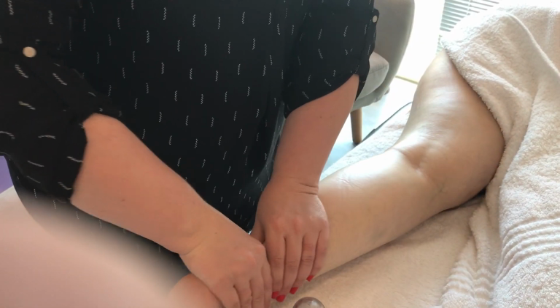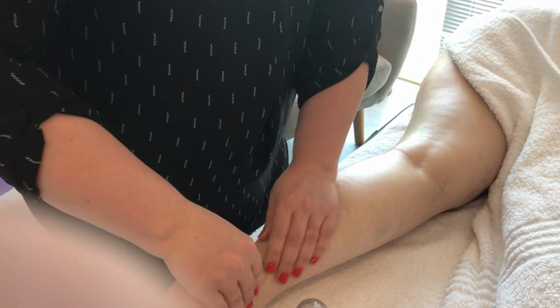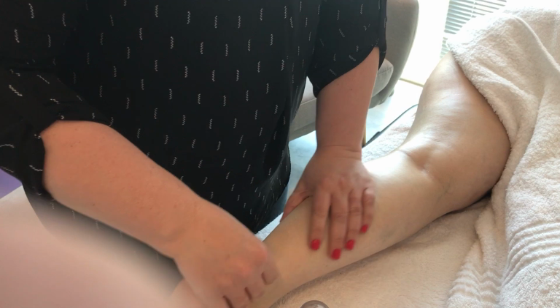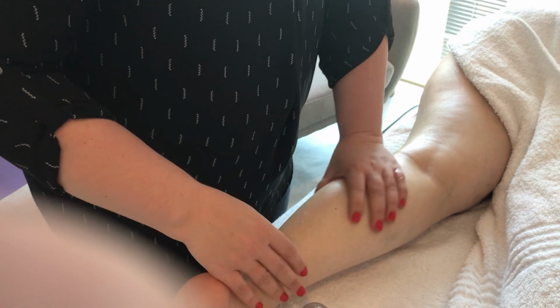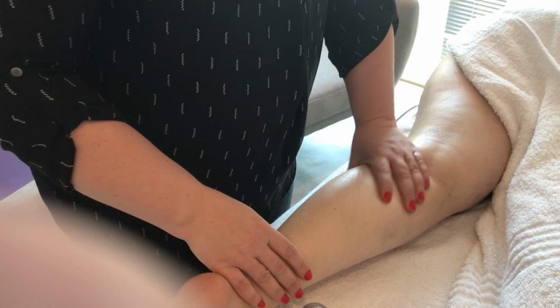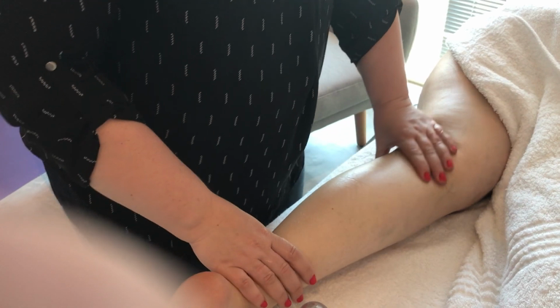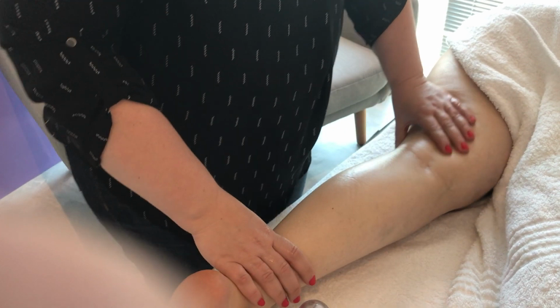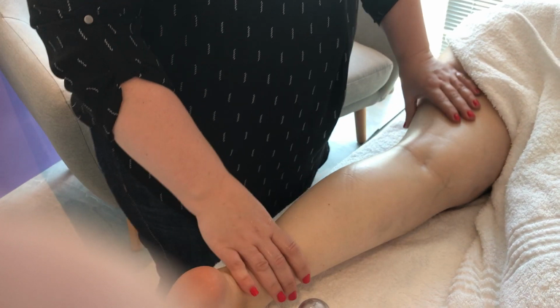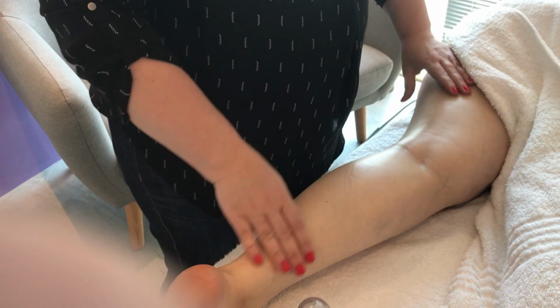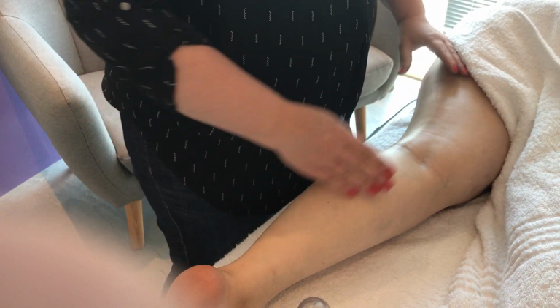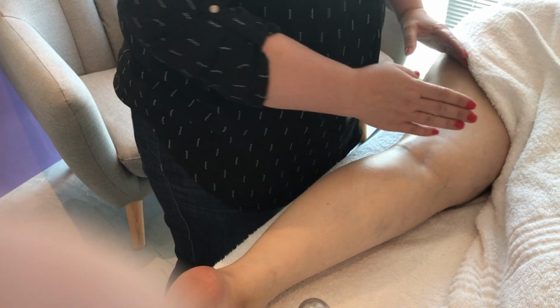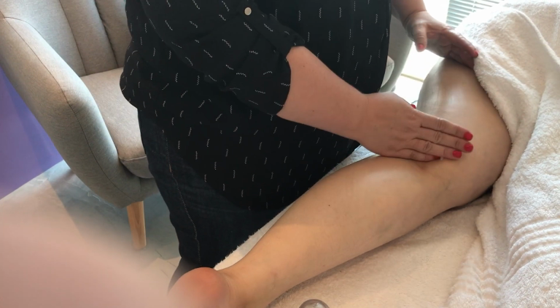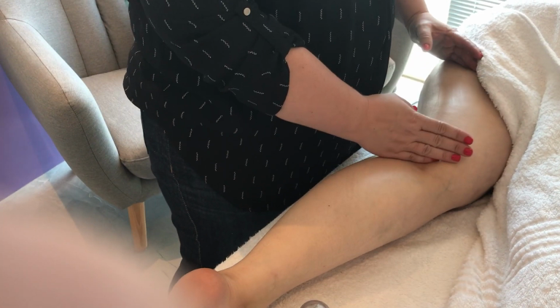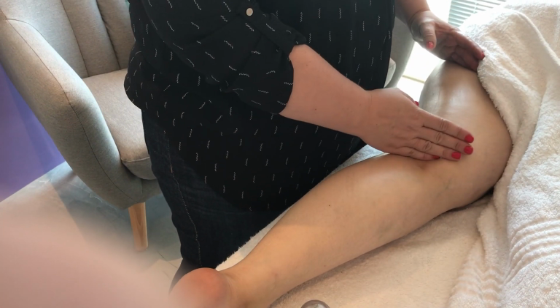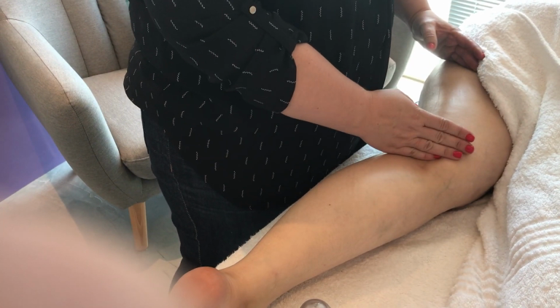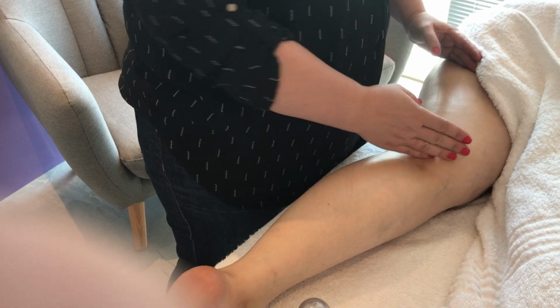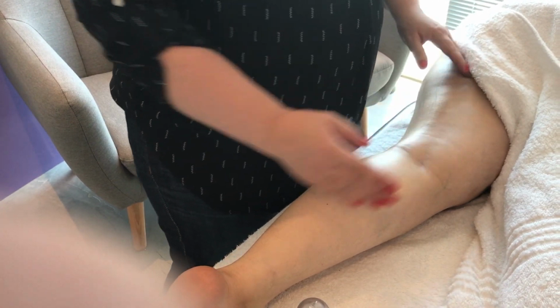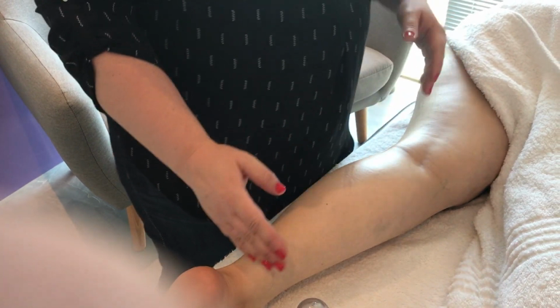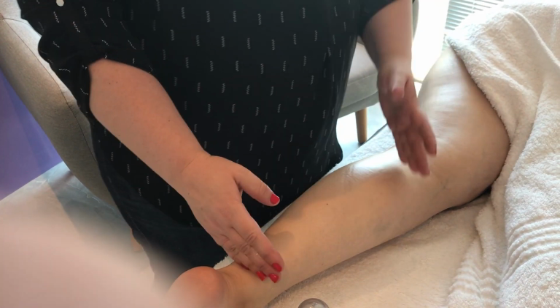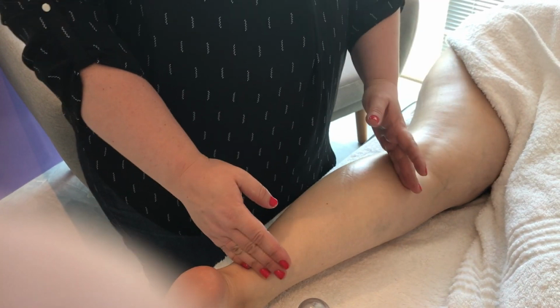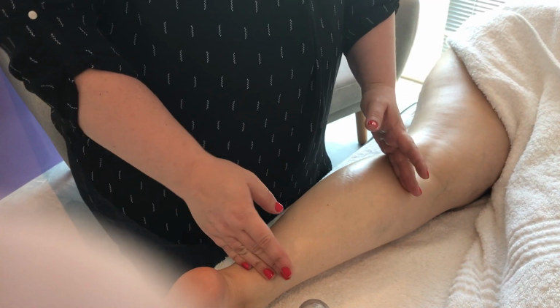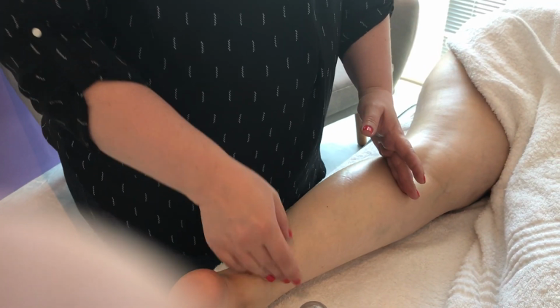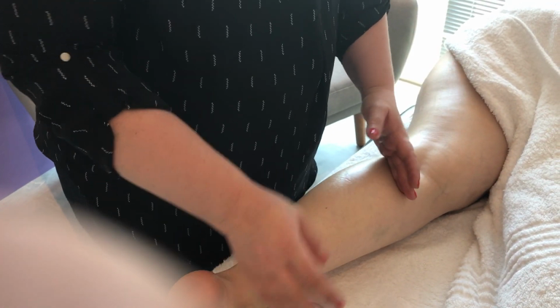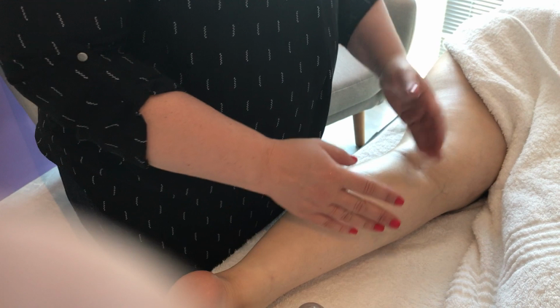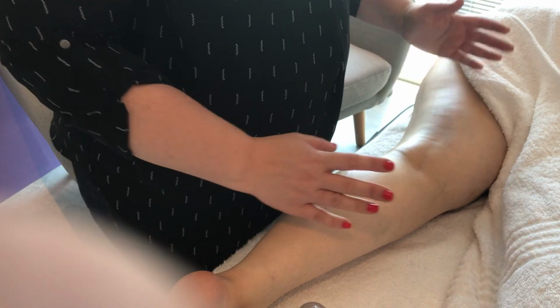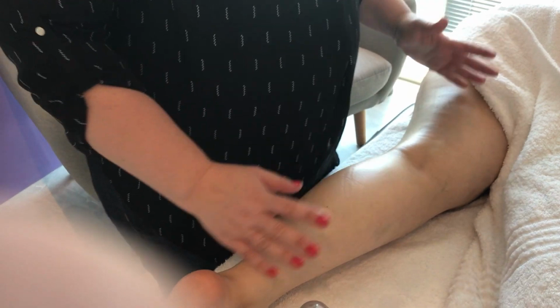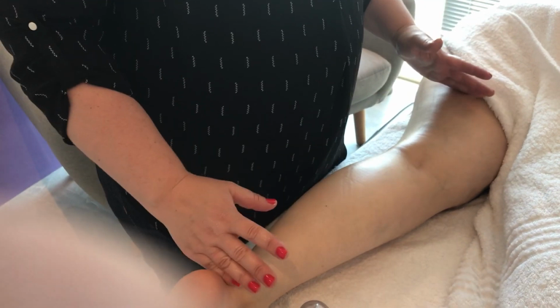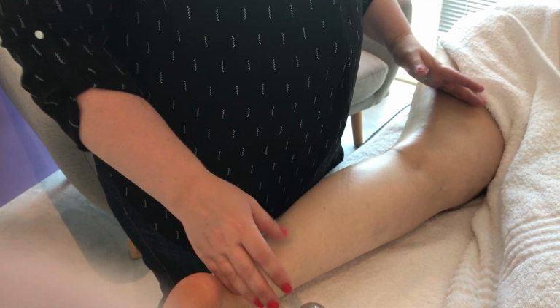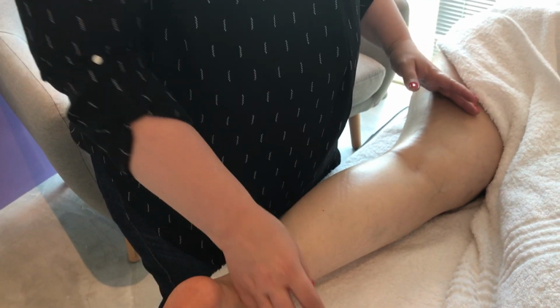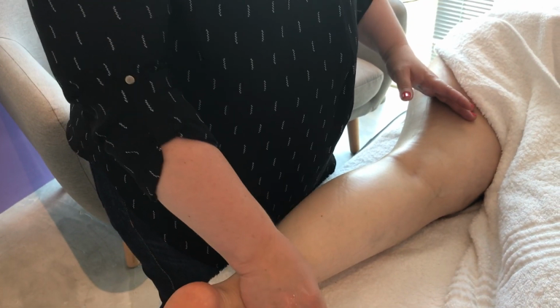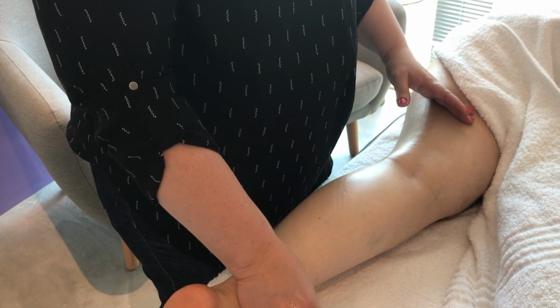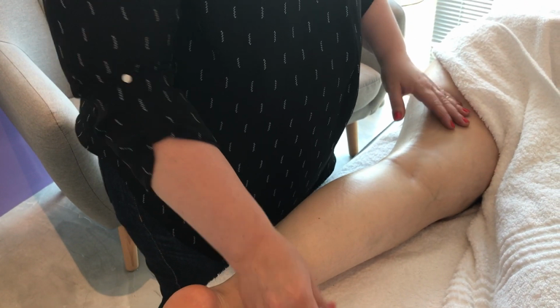After your effleurage we will always do the upper leg first before going to the lower leg, because we don't want to create lymphatic traffic.